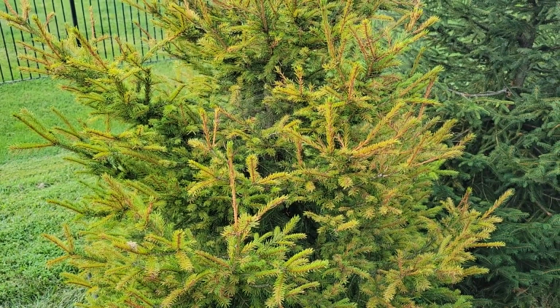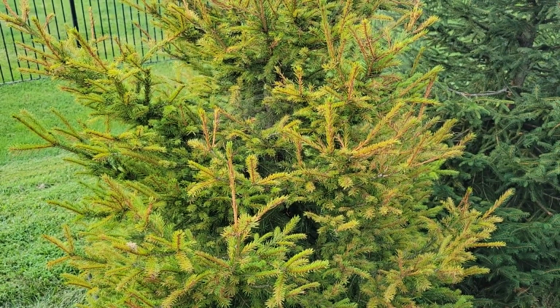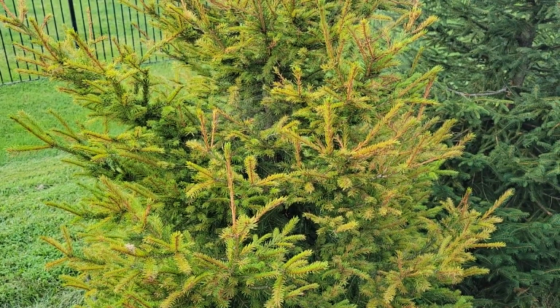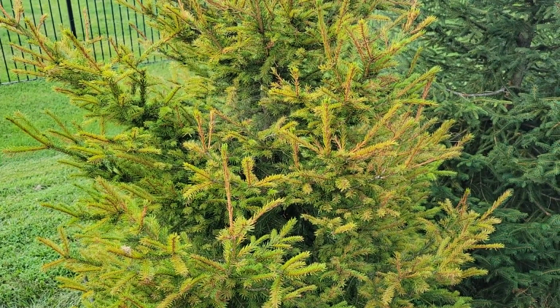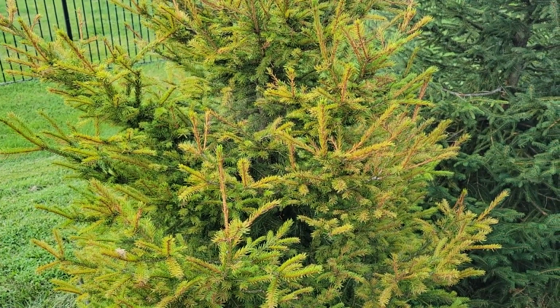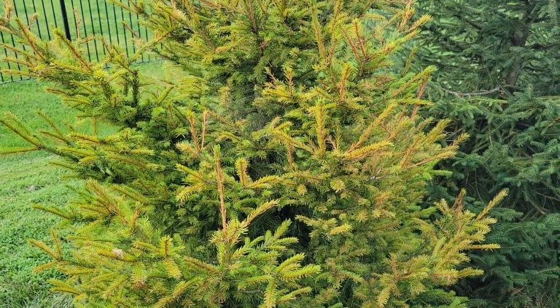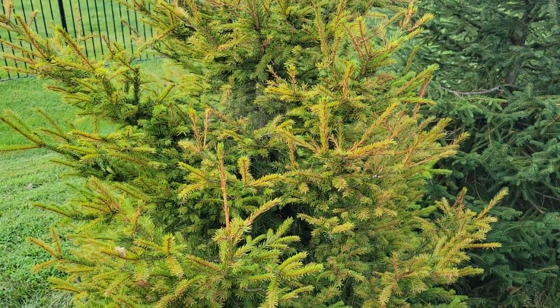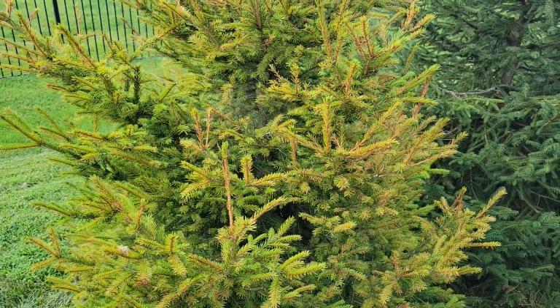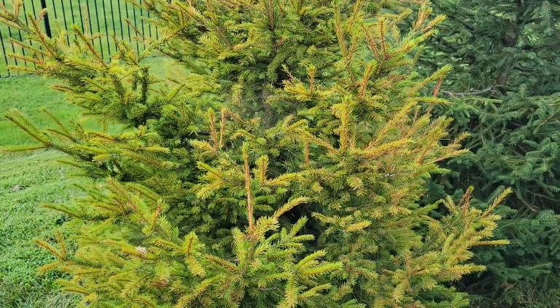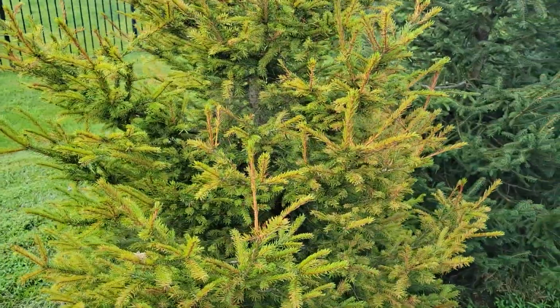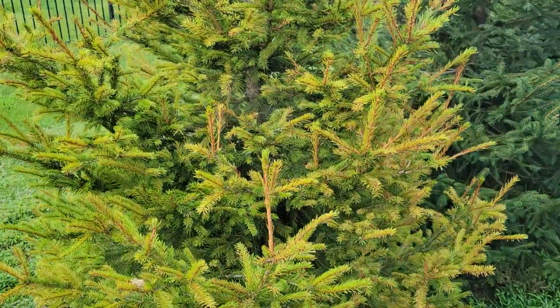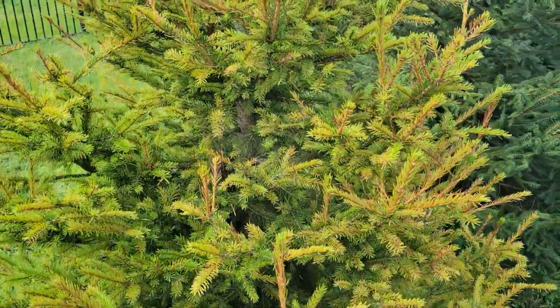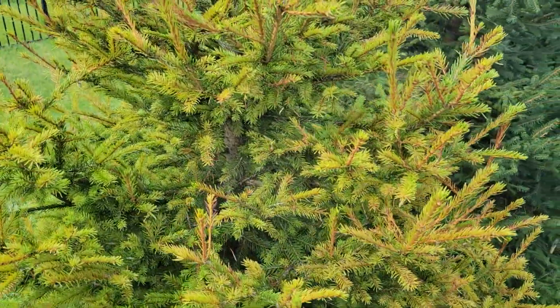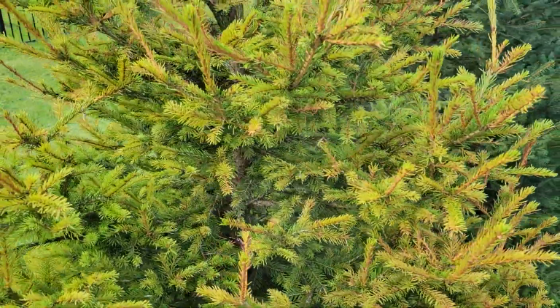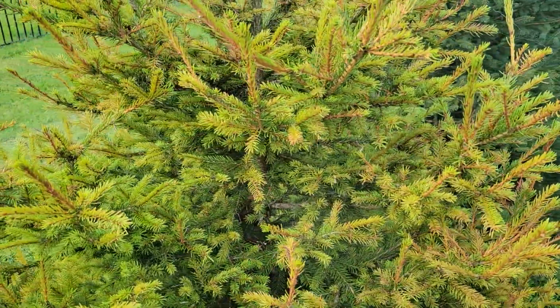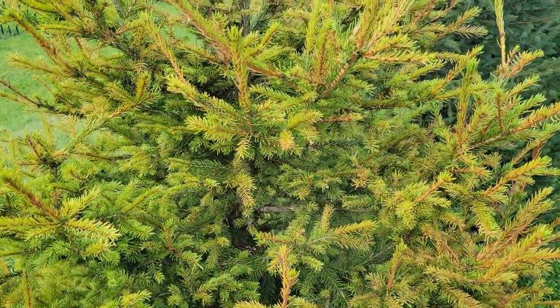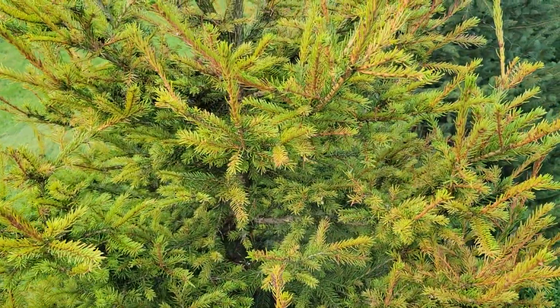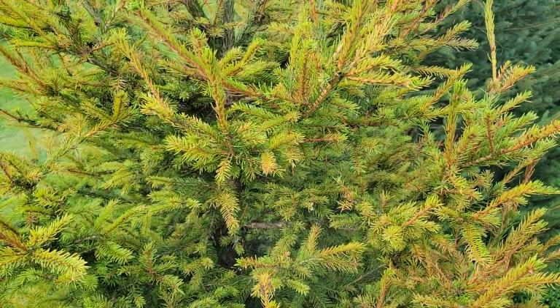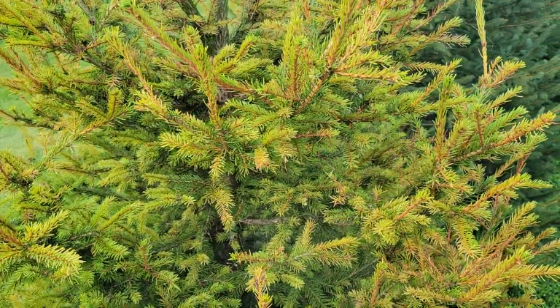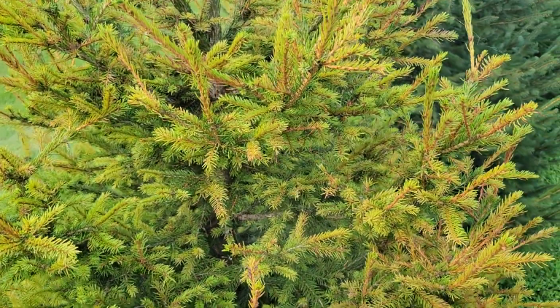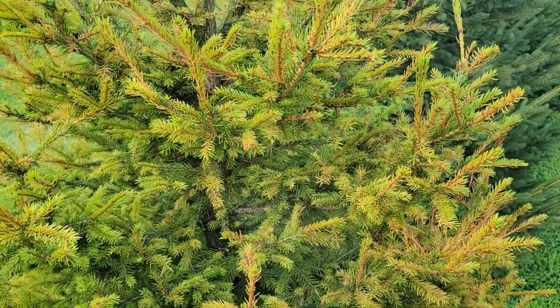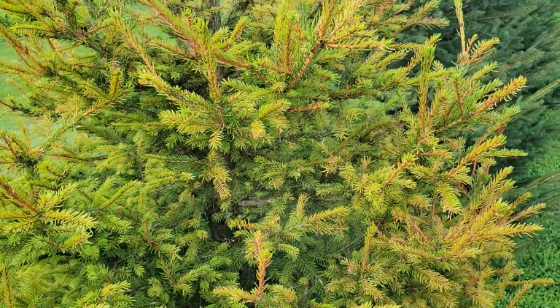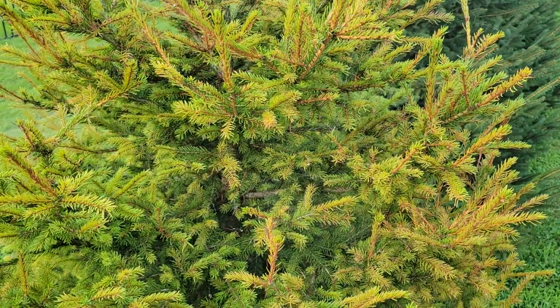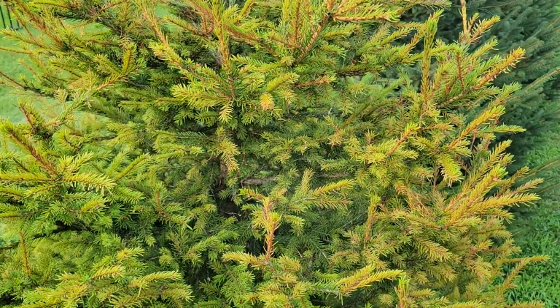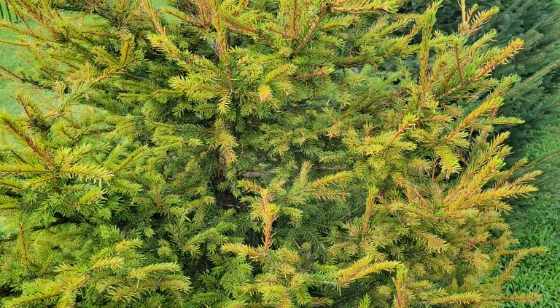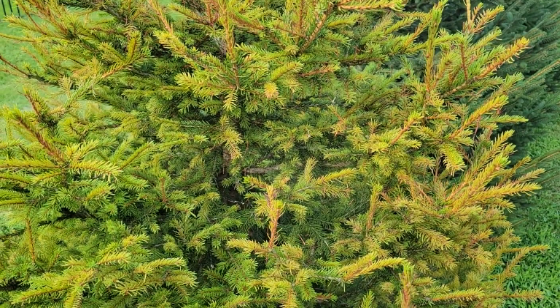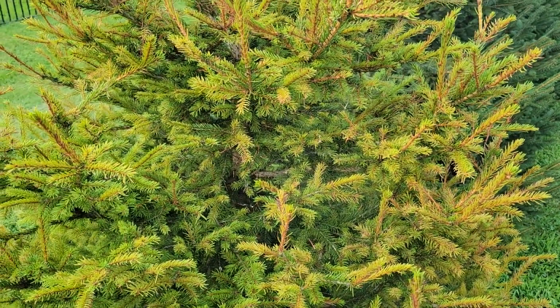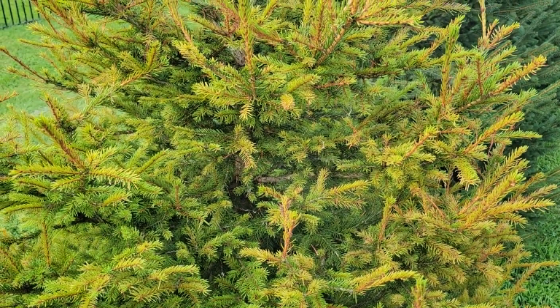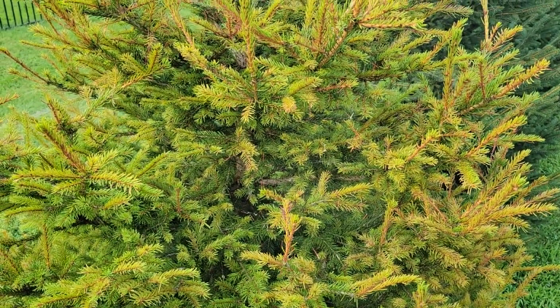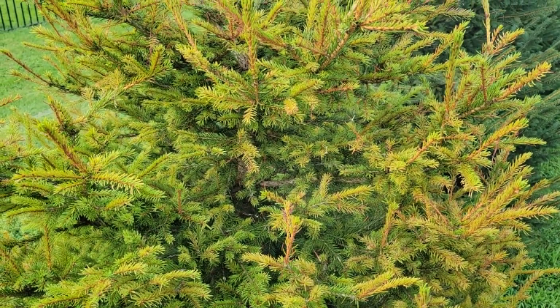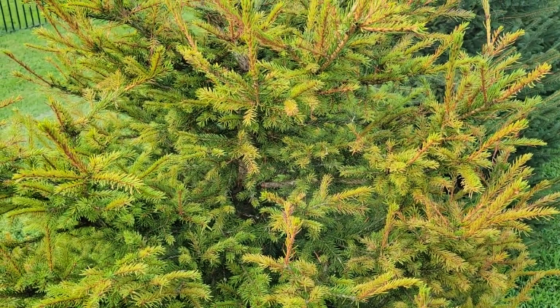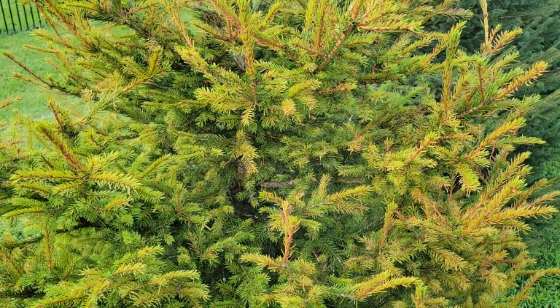So yeah, there you go — Norway spruce, which is supposed to be the most hardy, stress-resistant spruce for Tennessee. This one had some problems. I'll do an update right now on some other spruces to show you what's happening.